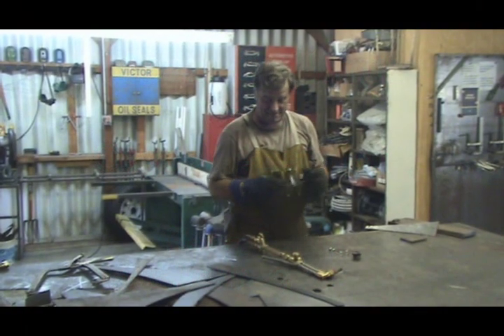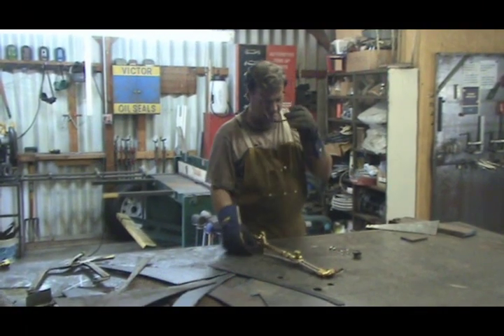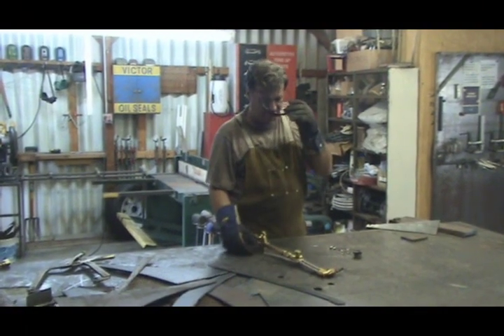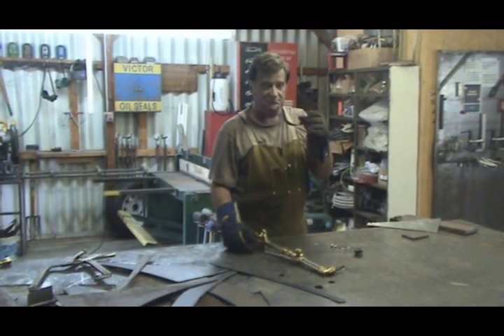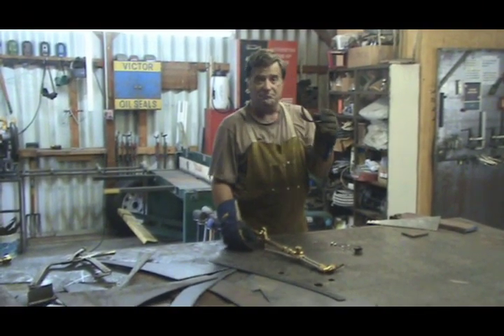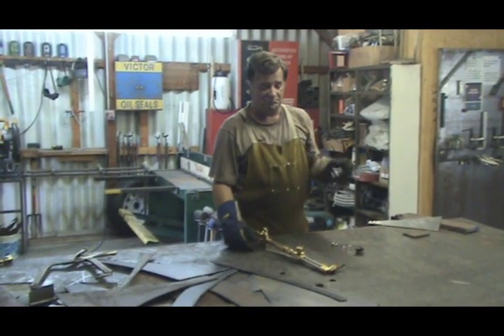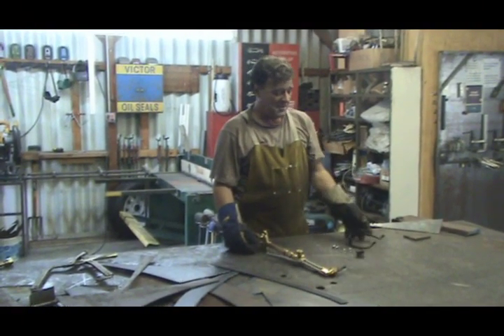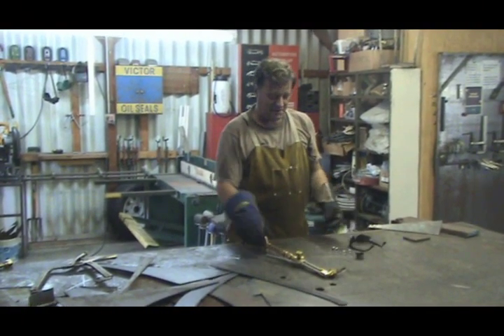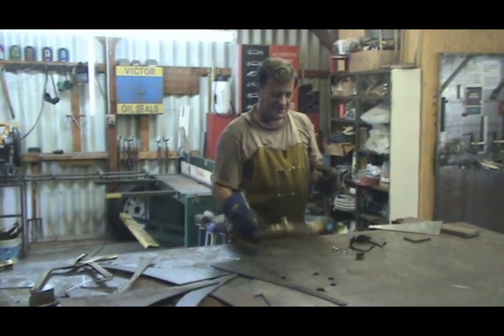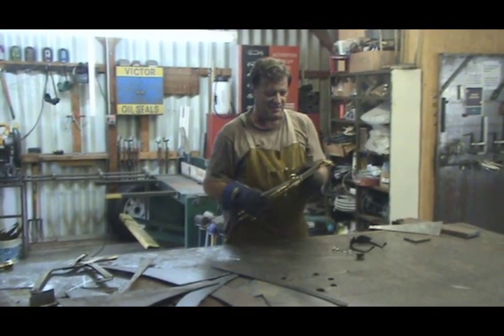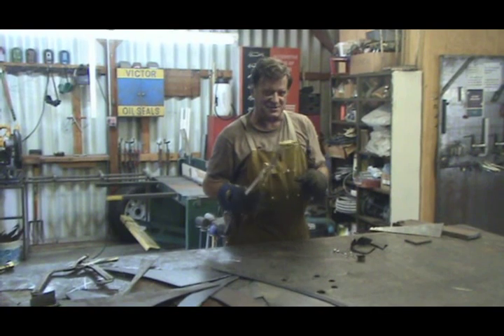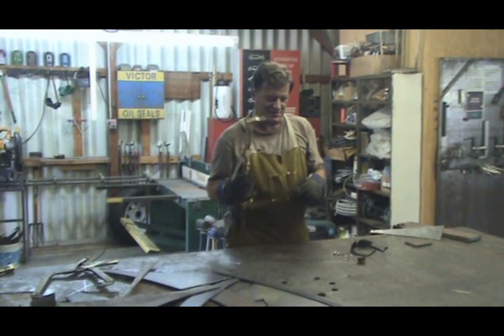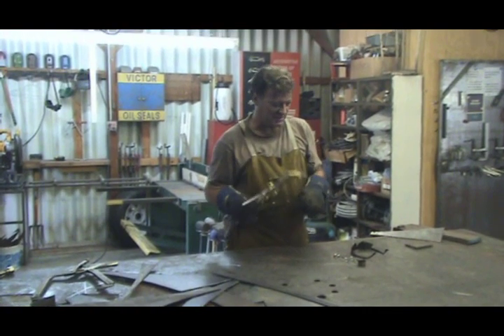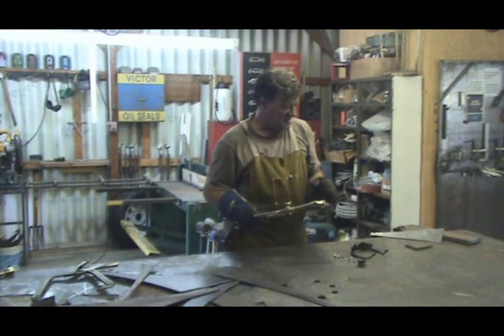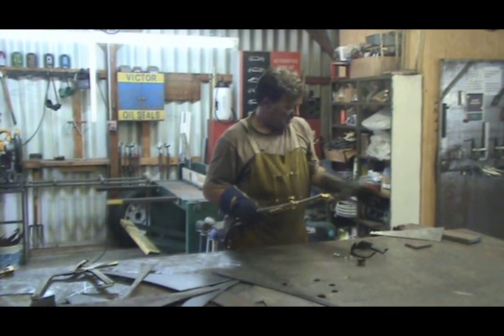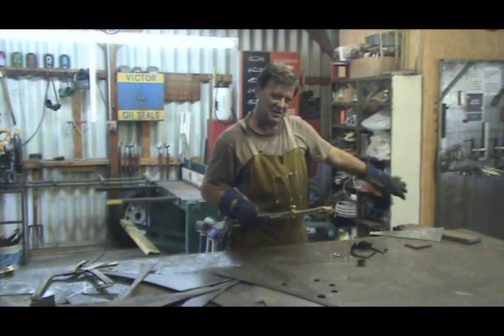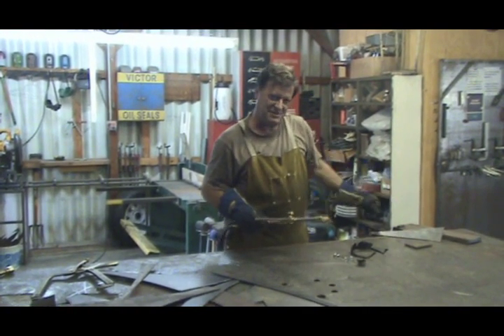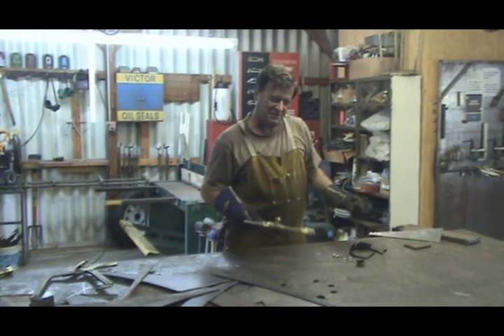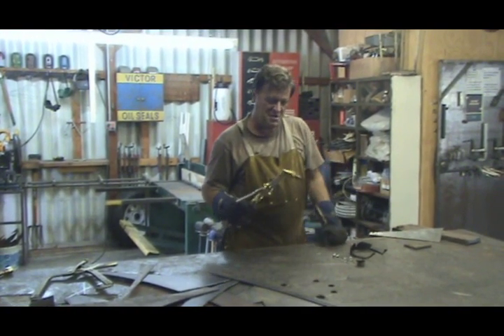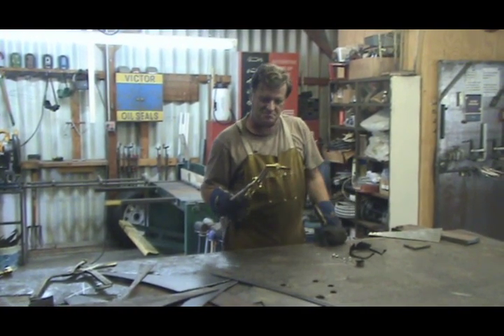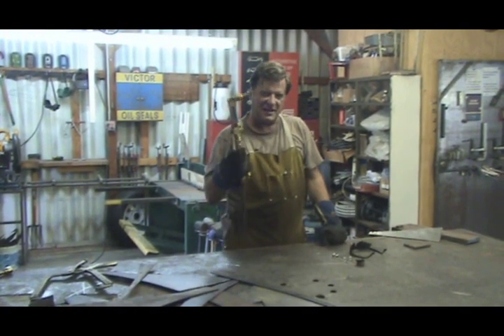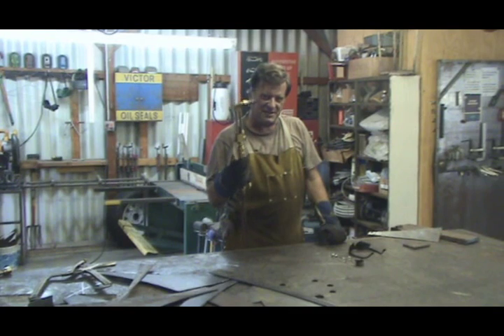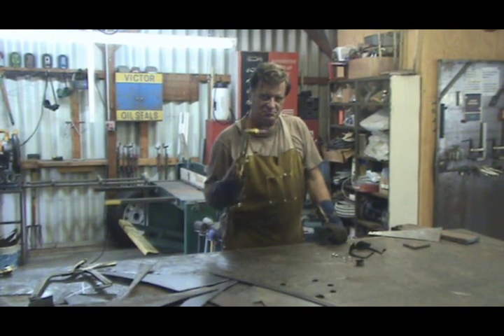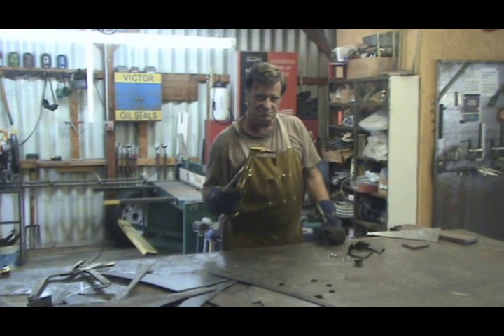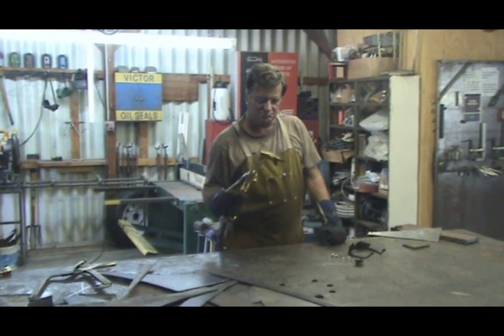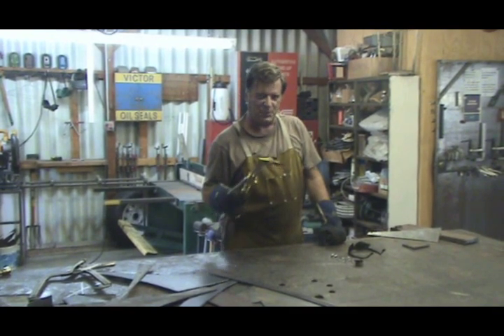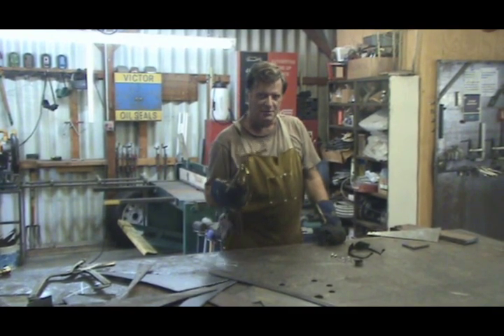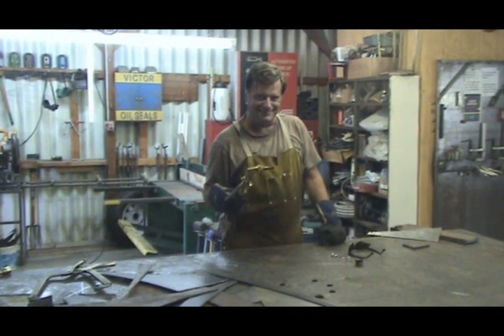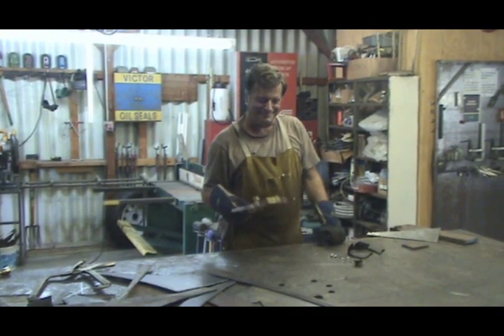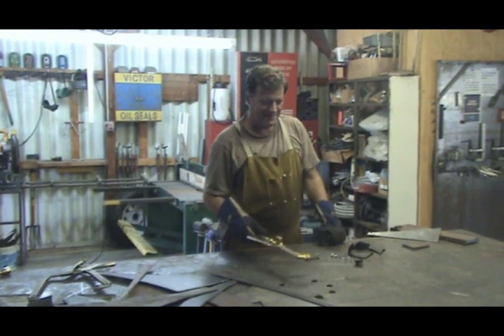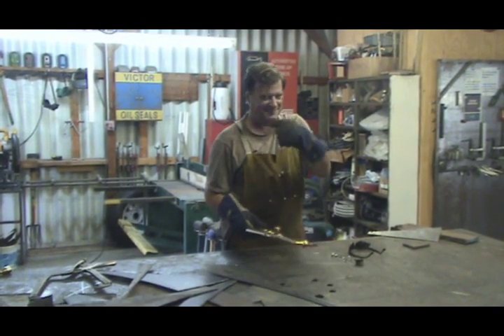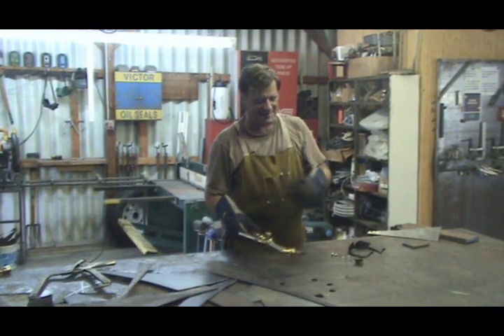Hey, Kevin. What are you doing? I was going to fire up my oxygen acetylene torch here. I was going to make a little cut on a piece of steel. Do you know how to light one of these? Nope. You want to learn? Yeah. Okay. Come on over here.